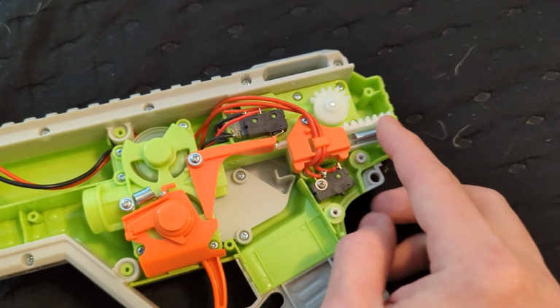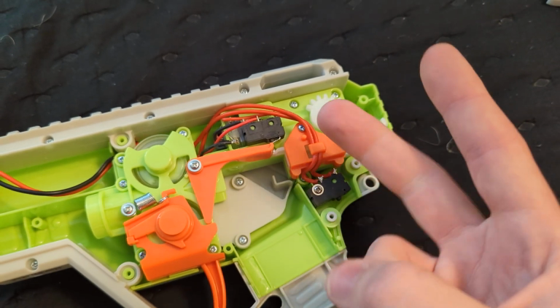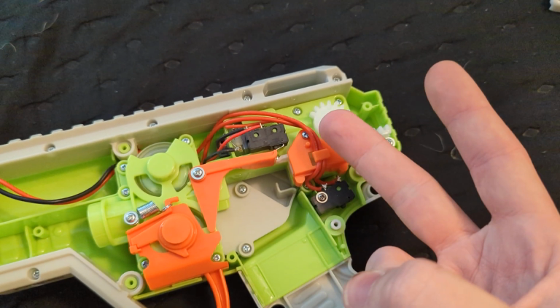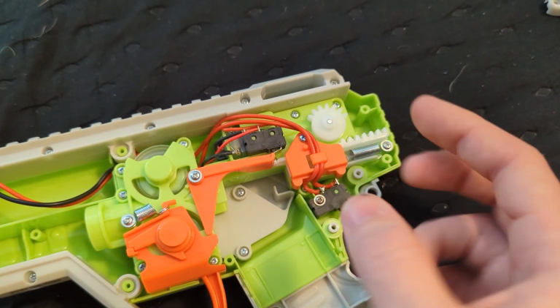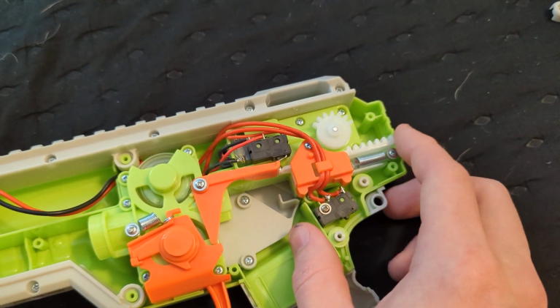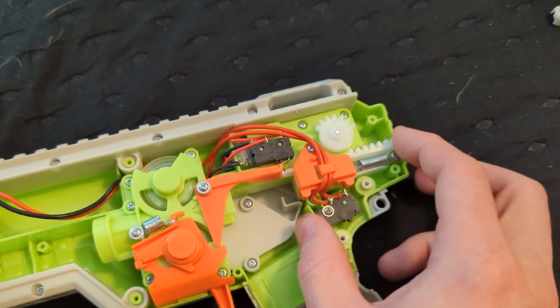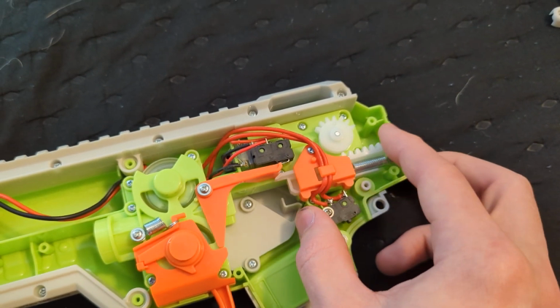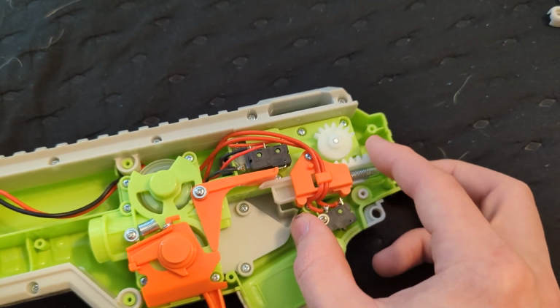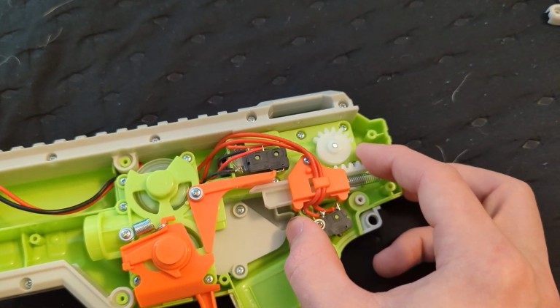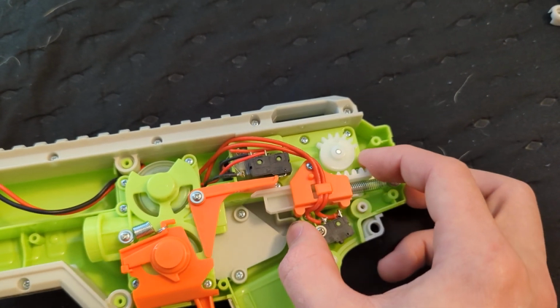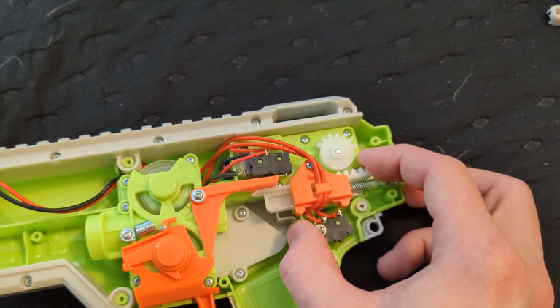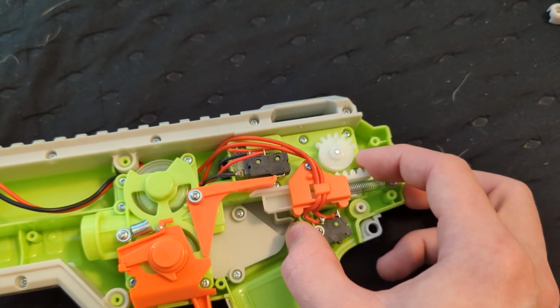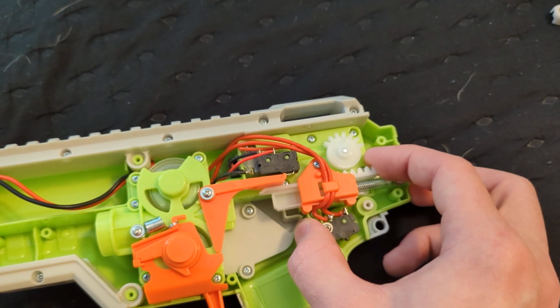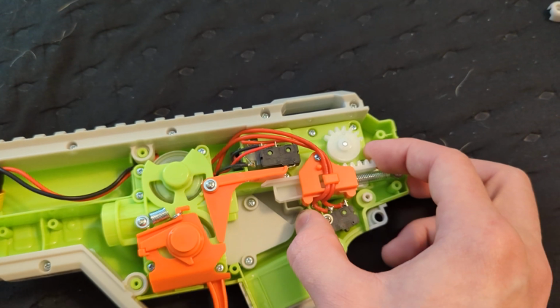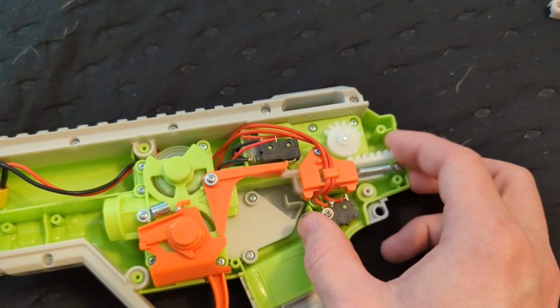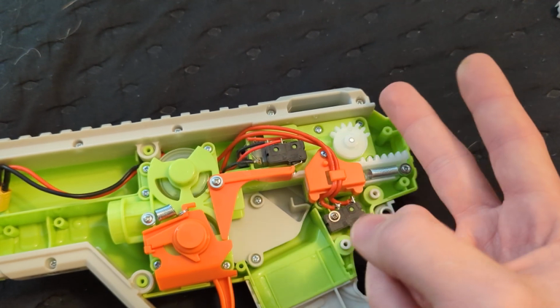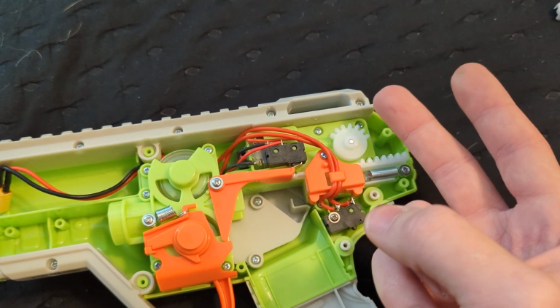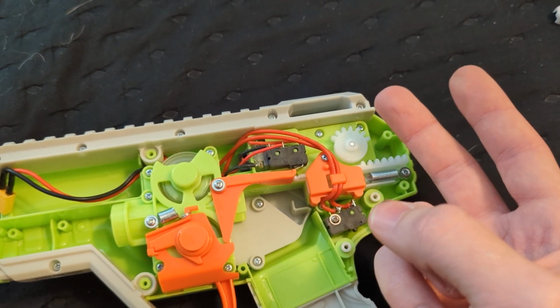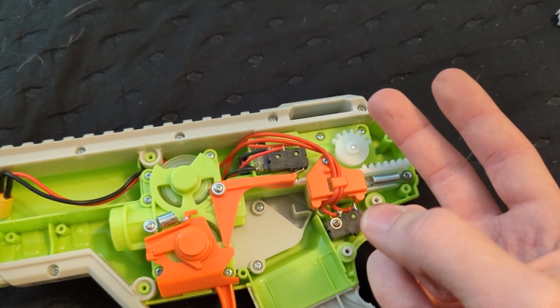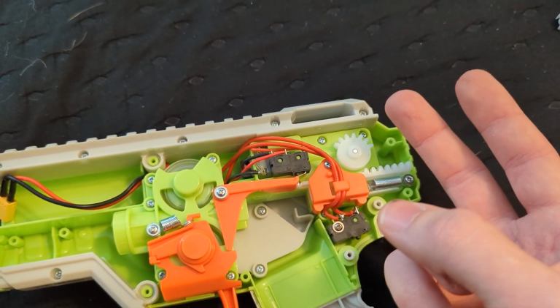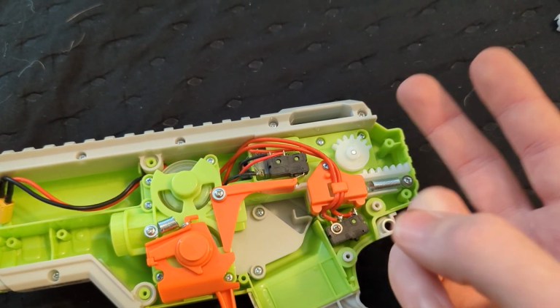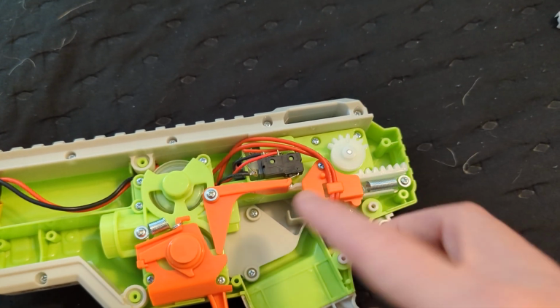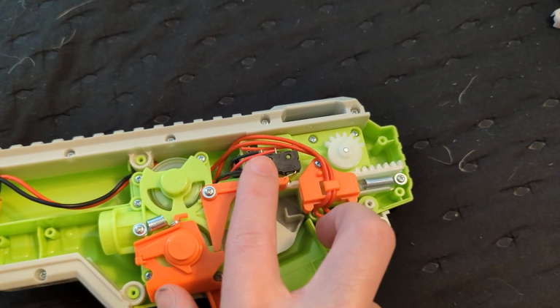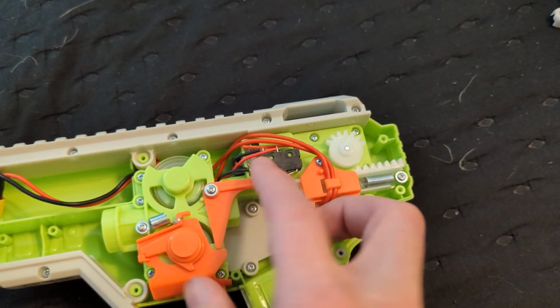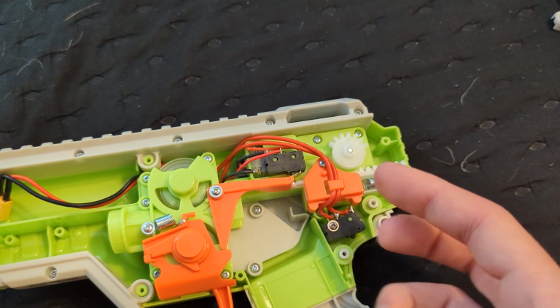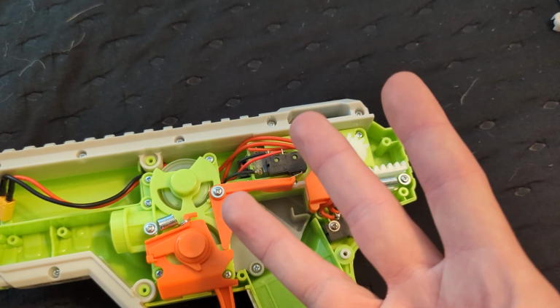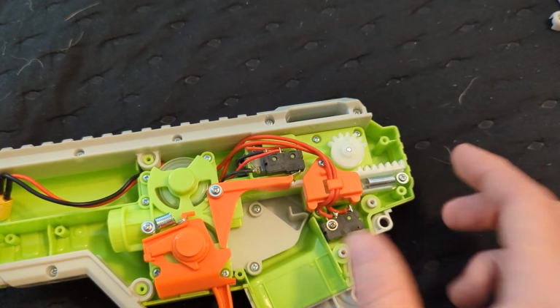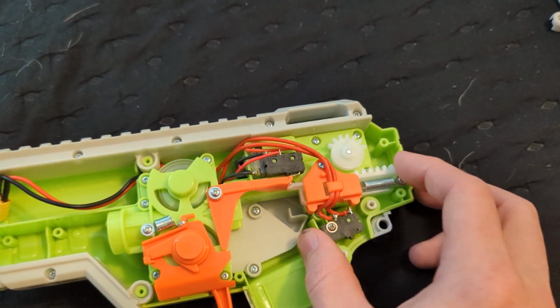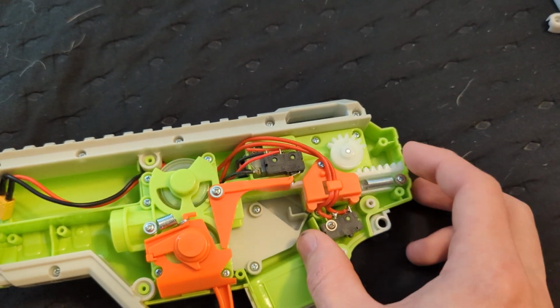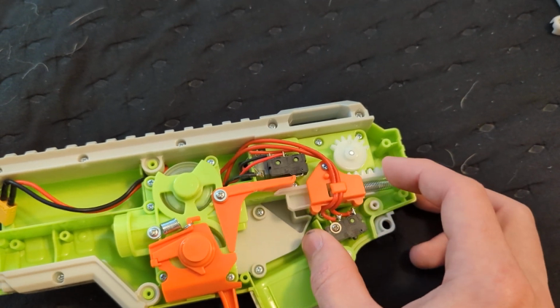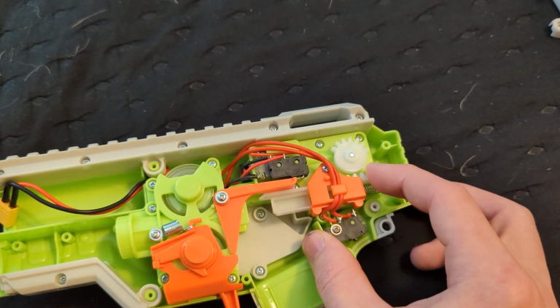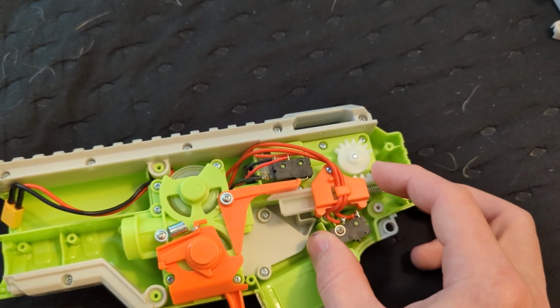This means two things. Your pusher is never going to get caught in a half-stroke — that was a problem with two-switch setups. But this is a two-switch setup that works like a three-switch, which is really cool. So no half-strokes stuck.